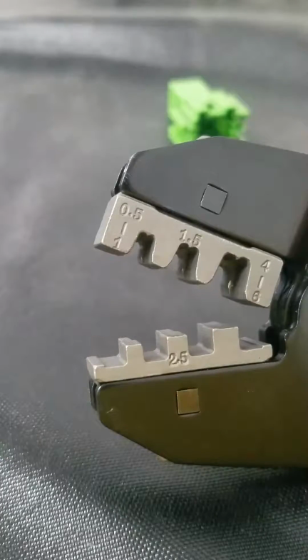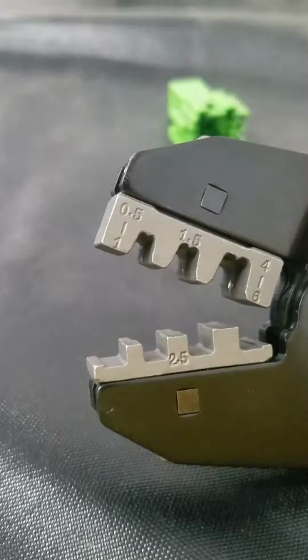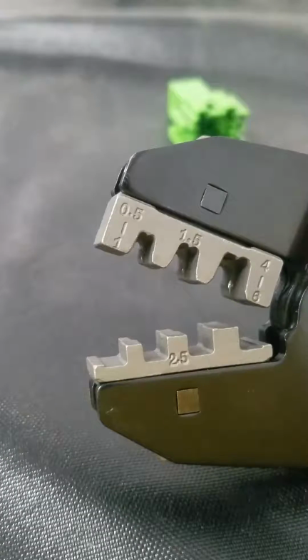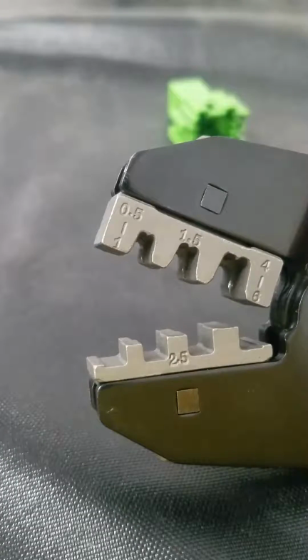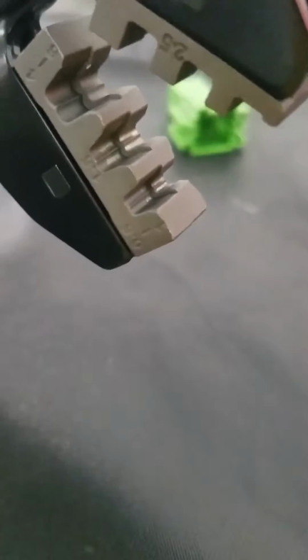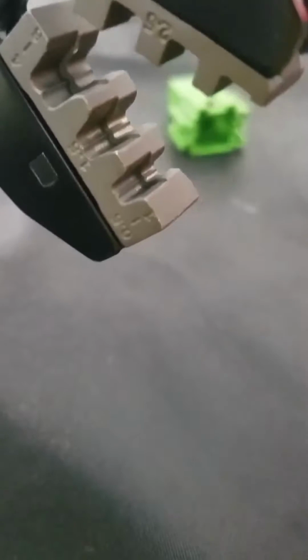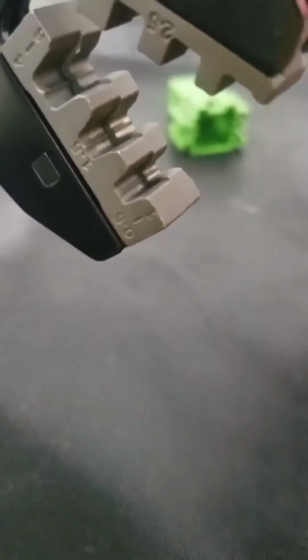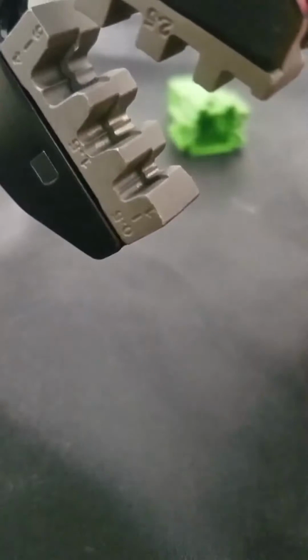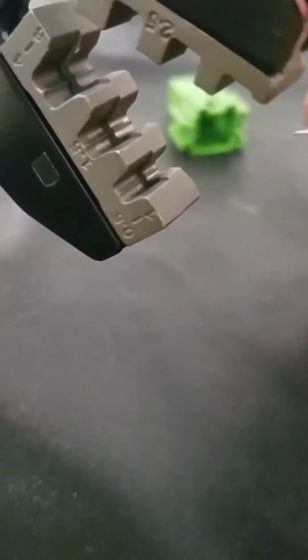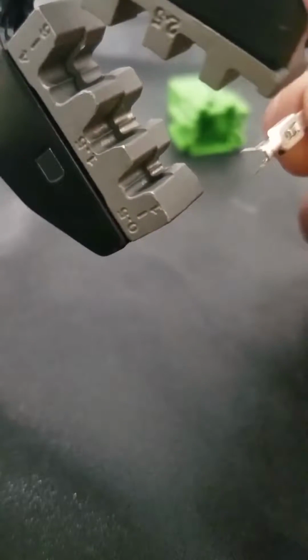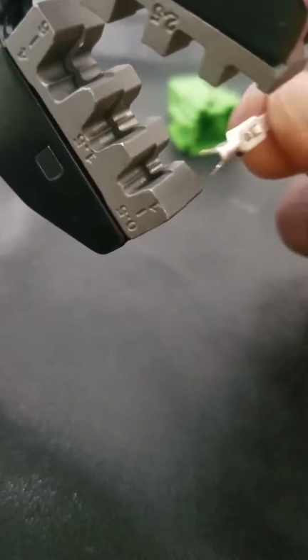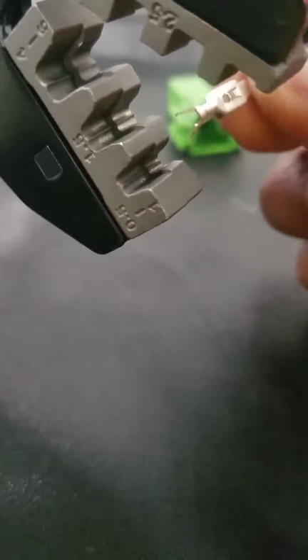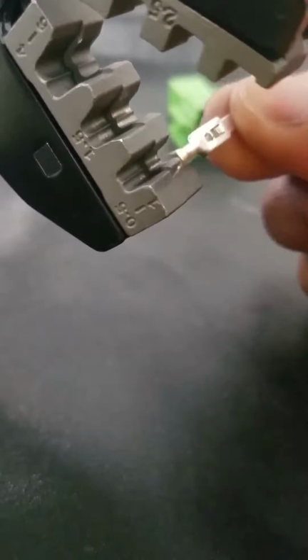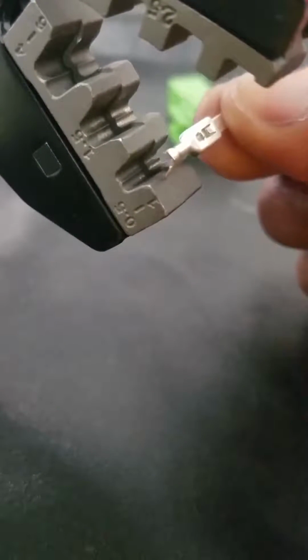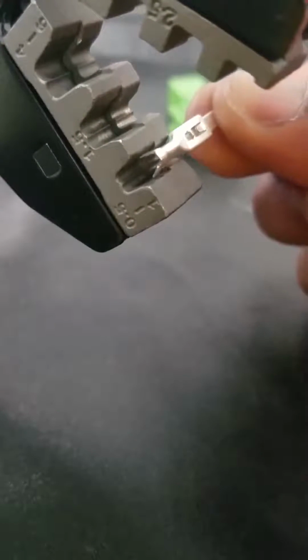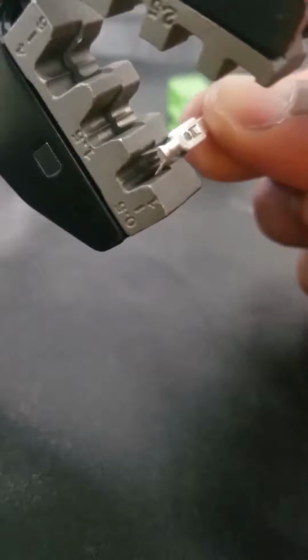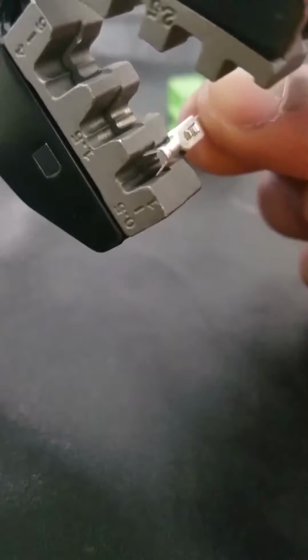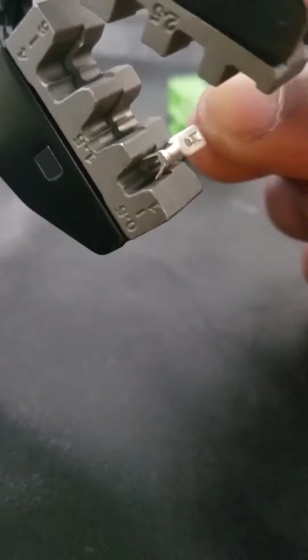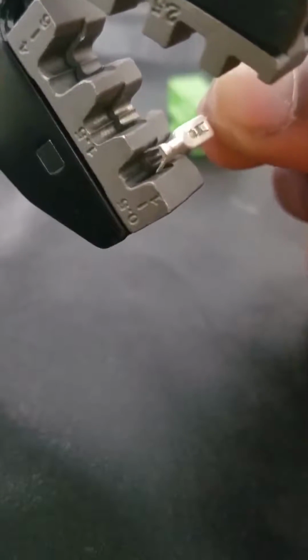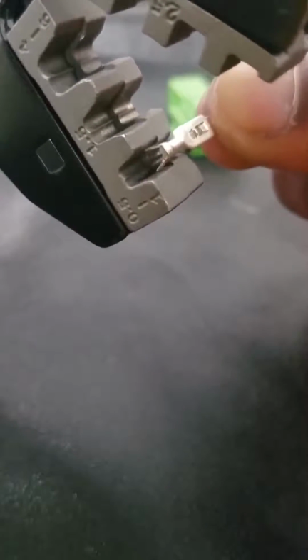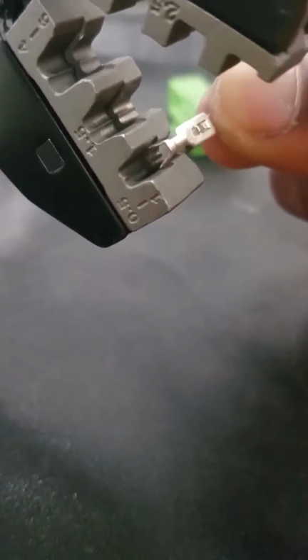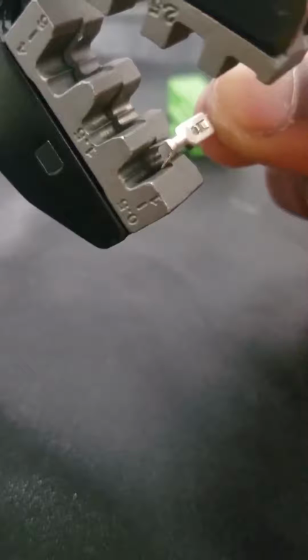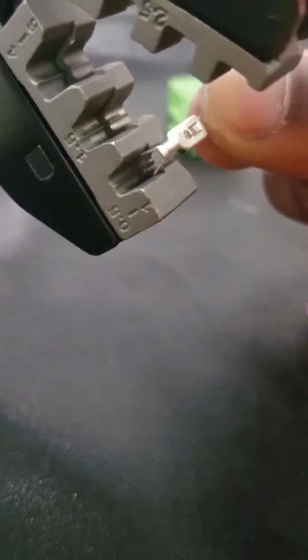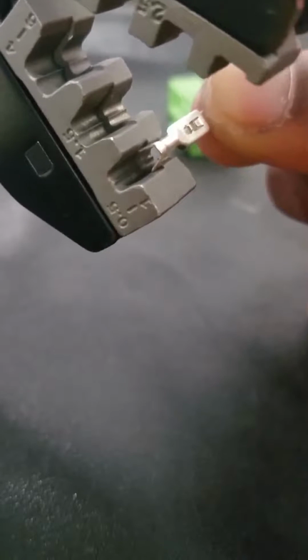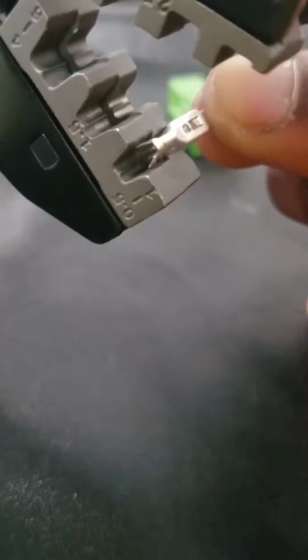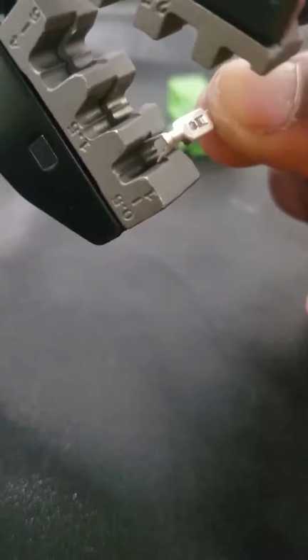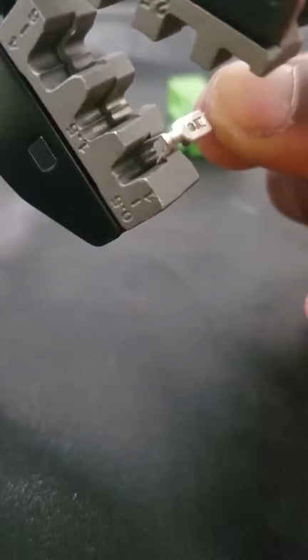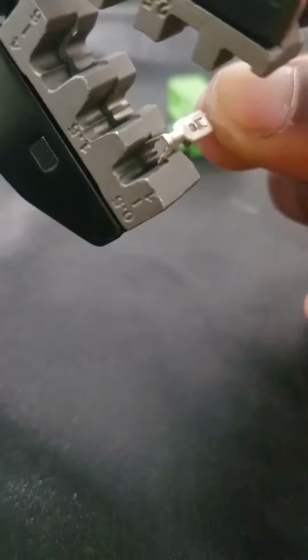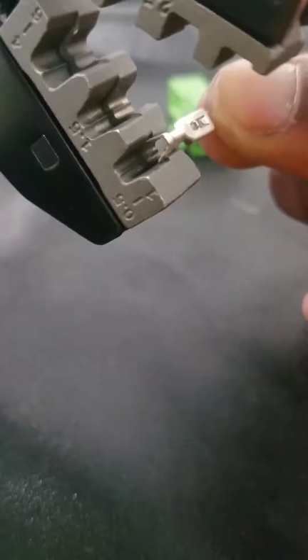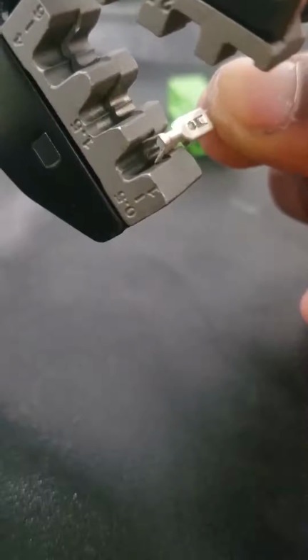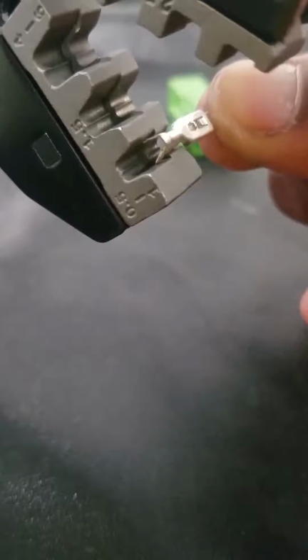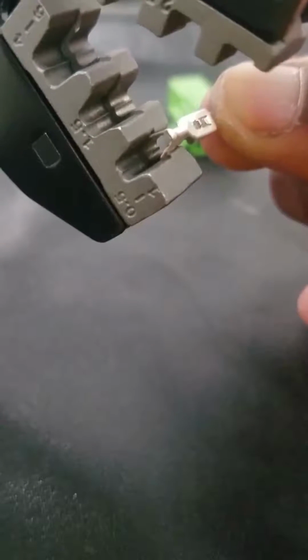This is the tool. When you crimp it, you've got to put the connector into the terminal of the crimp tool. Make sure it locks into position.